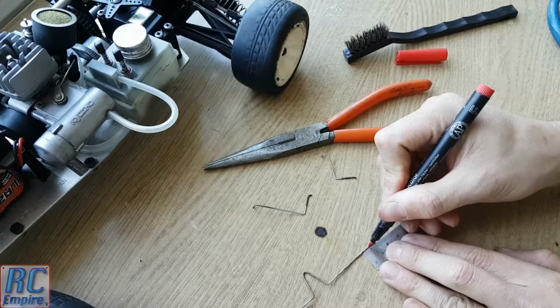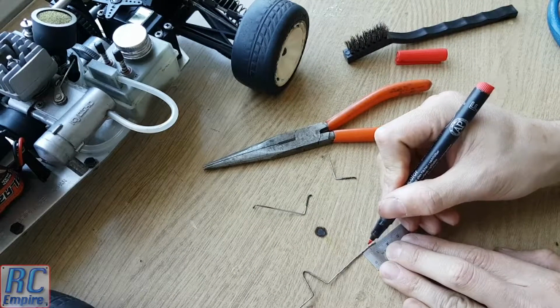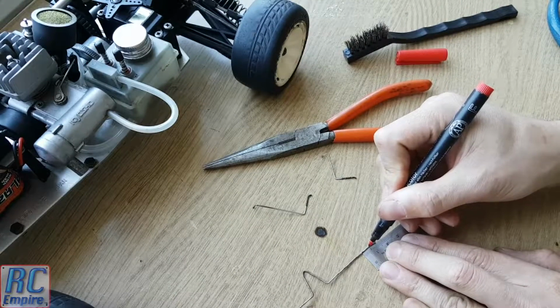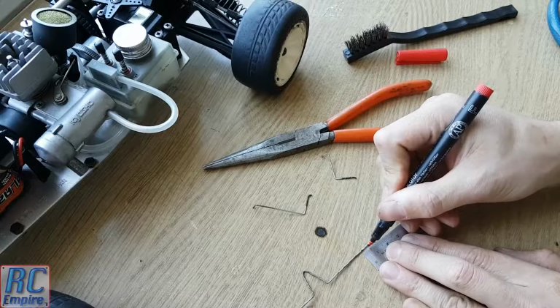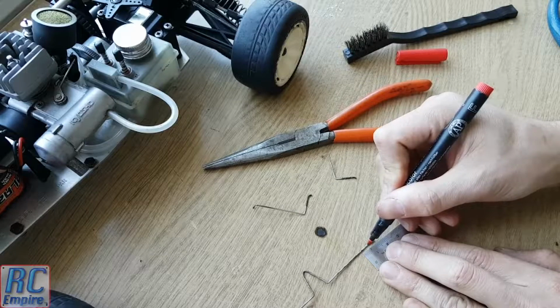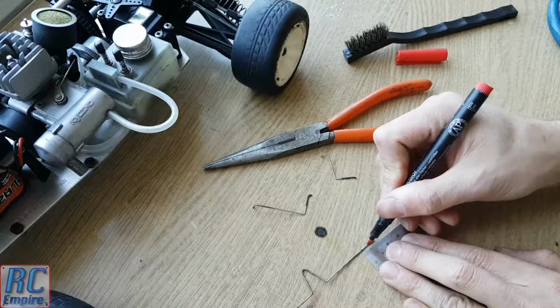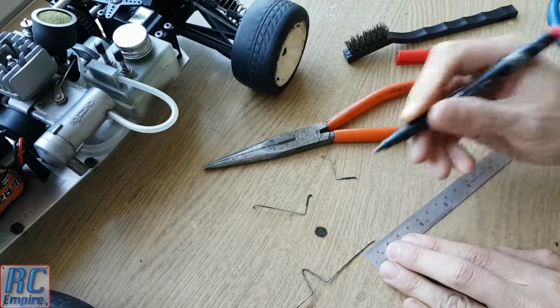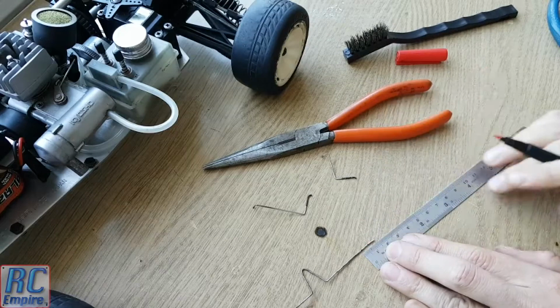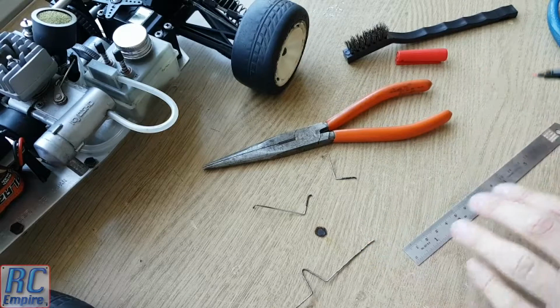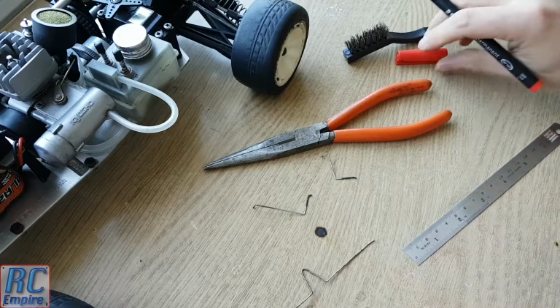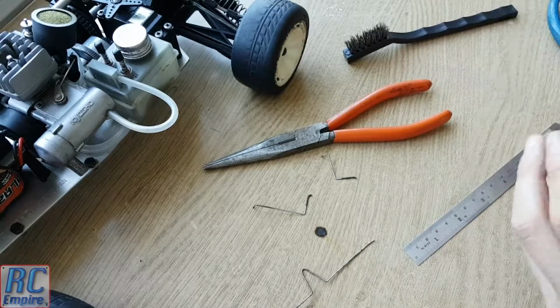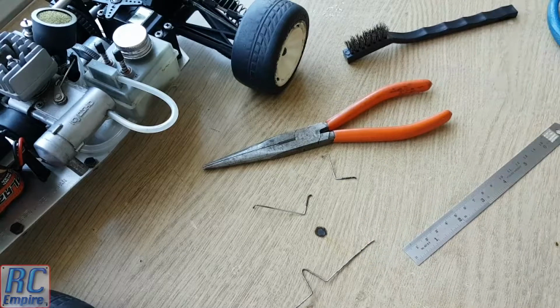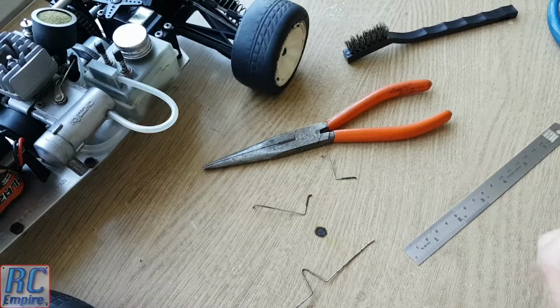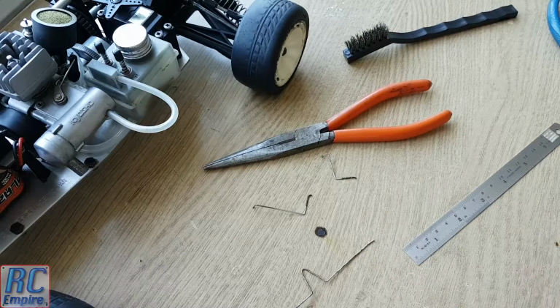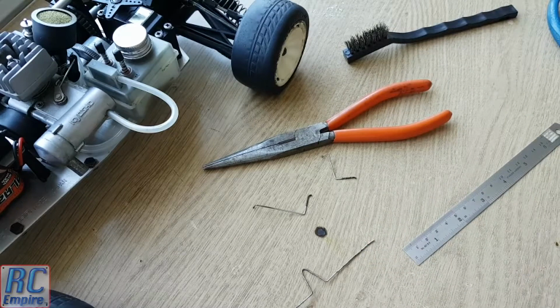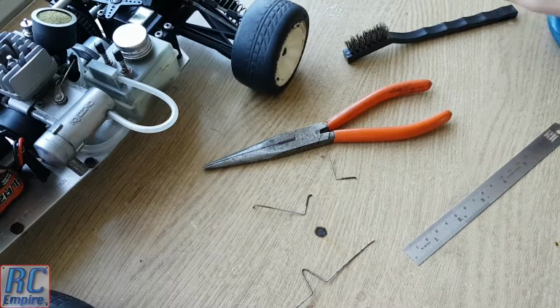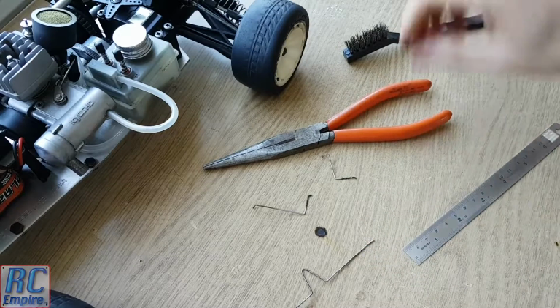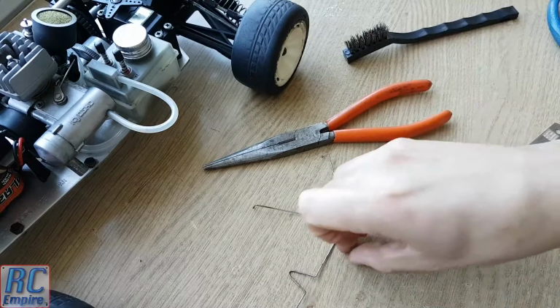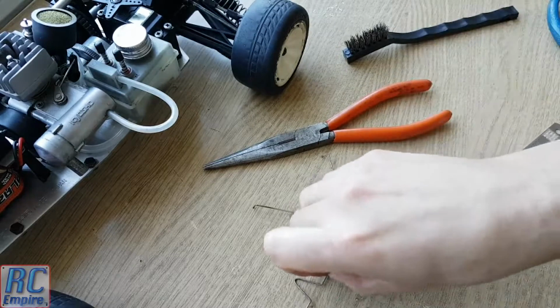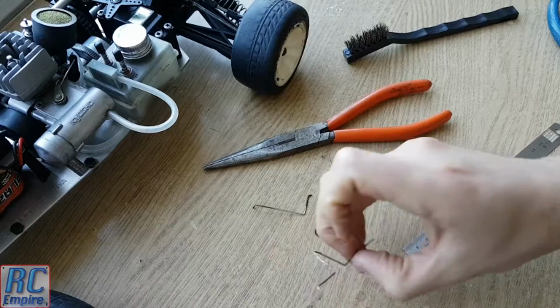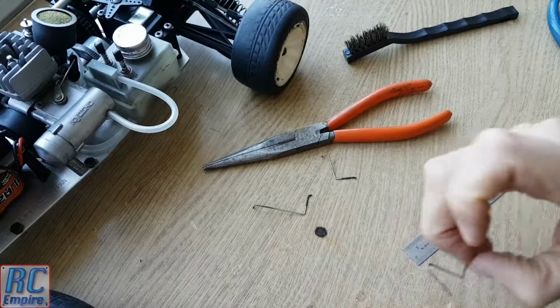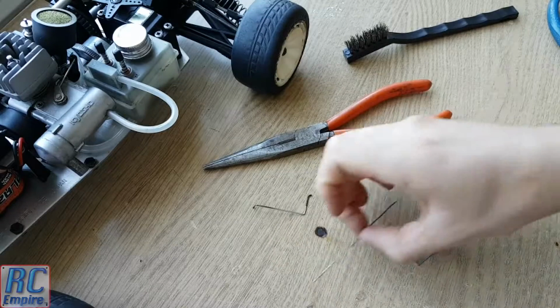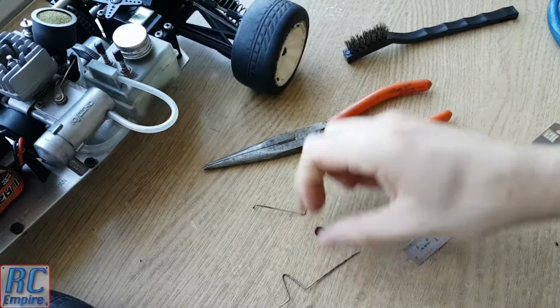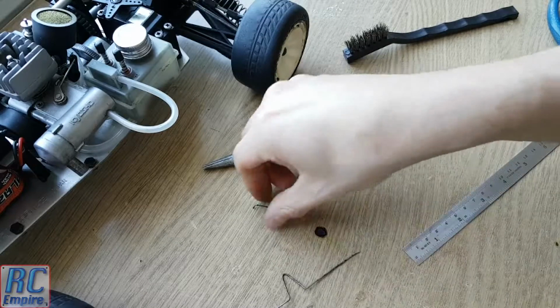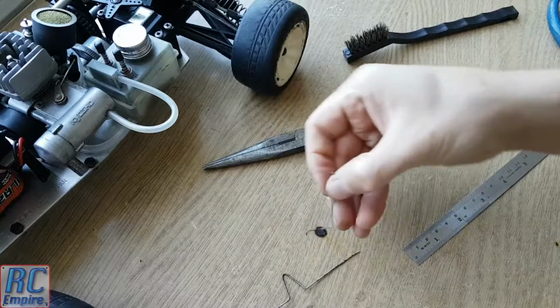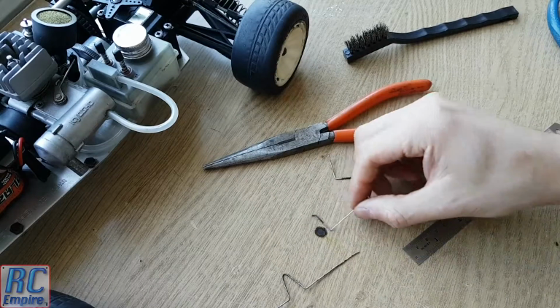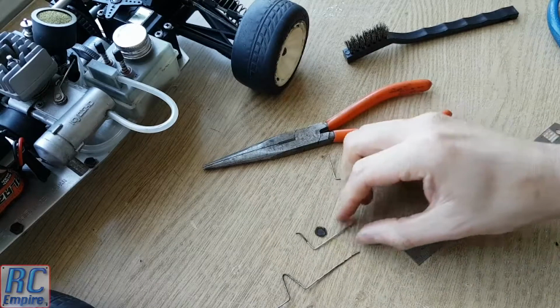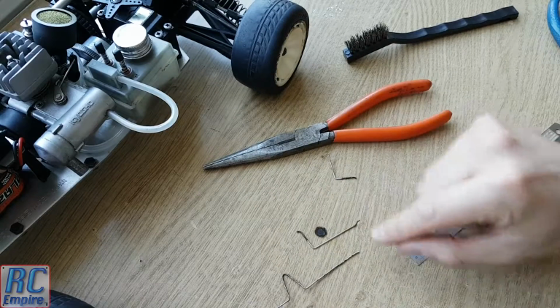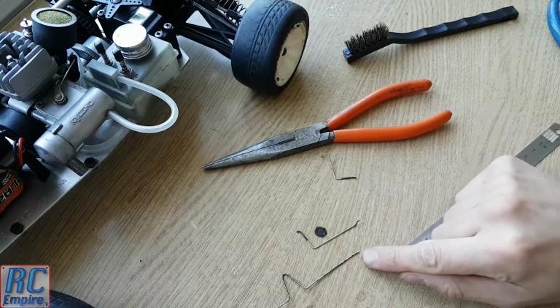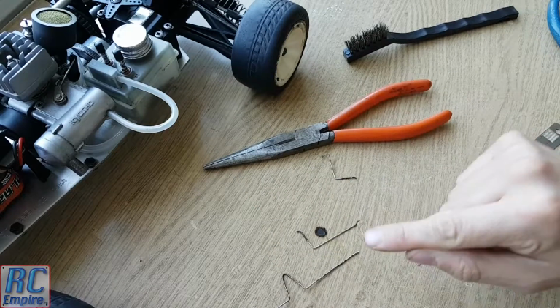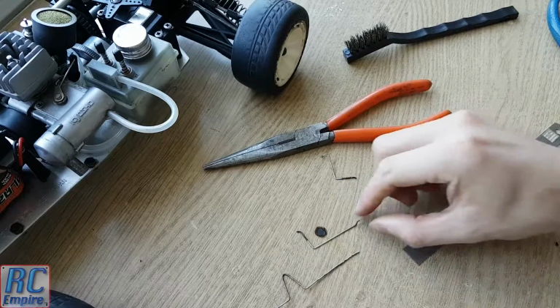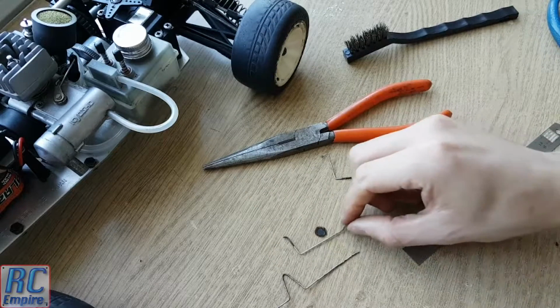So if we take a look at this section we've measured the original part starting from one end and working down the length of the wire. And once we get to the end we can cut off any excess.